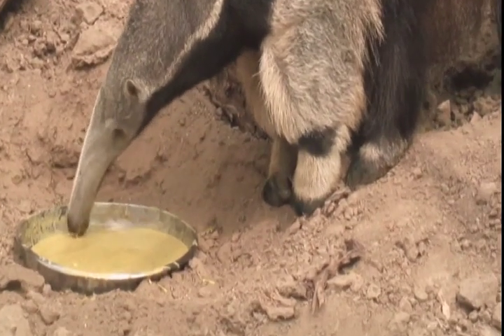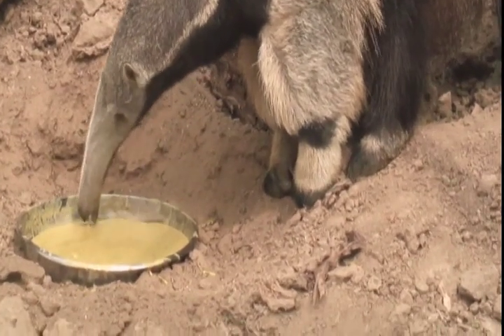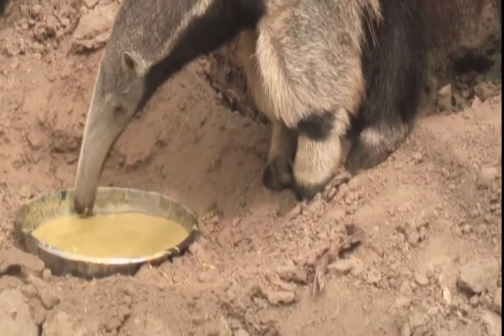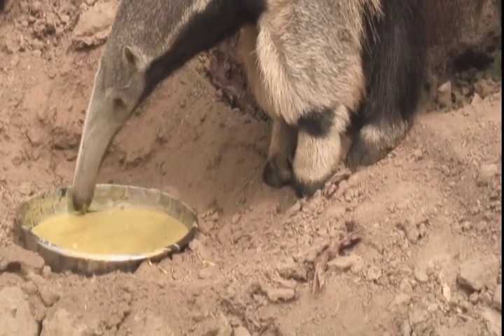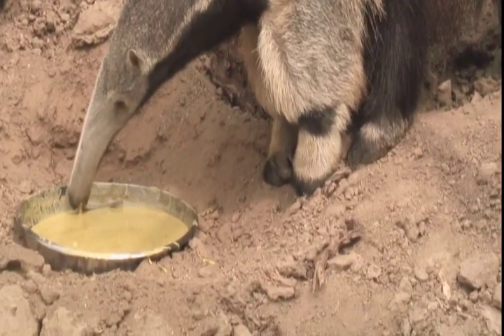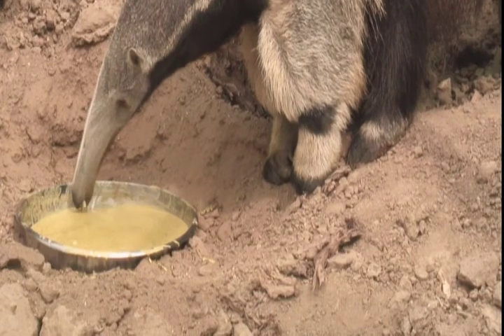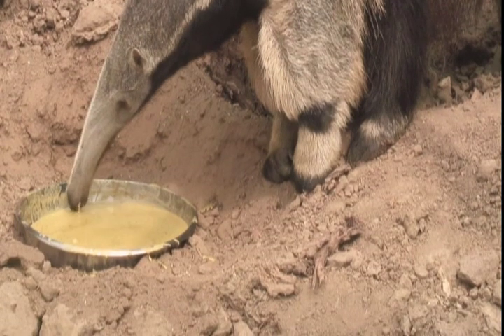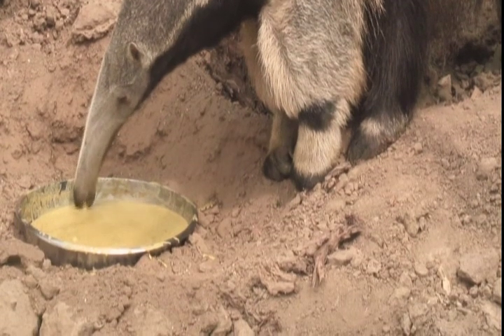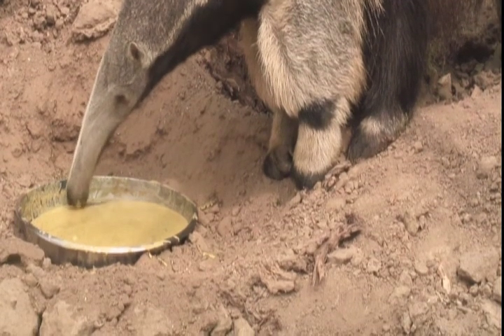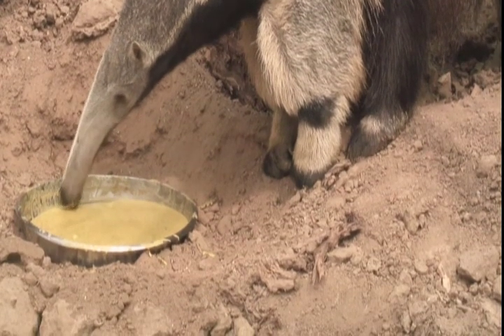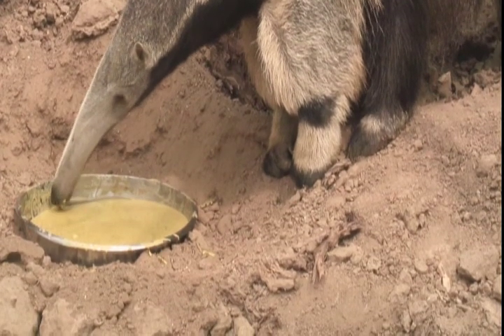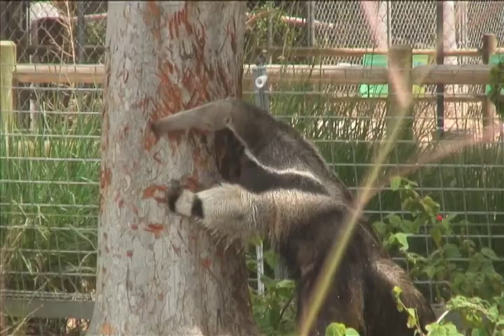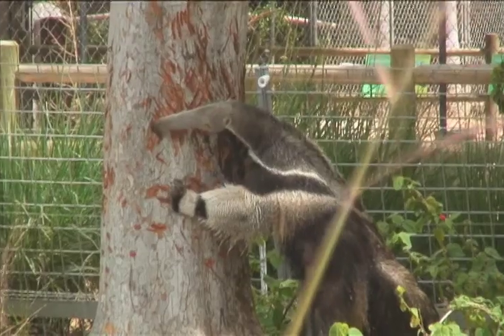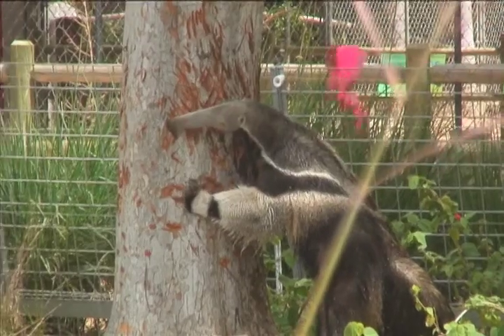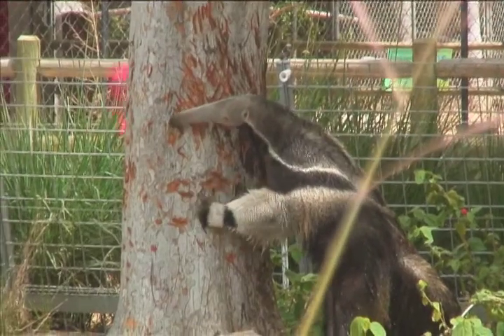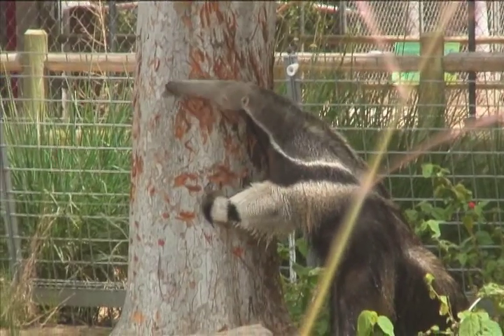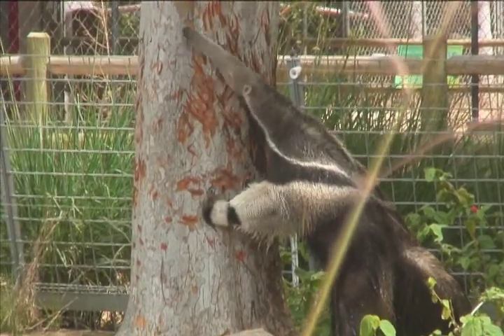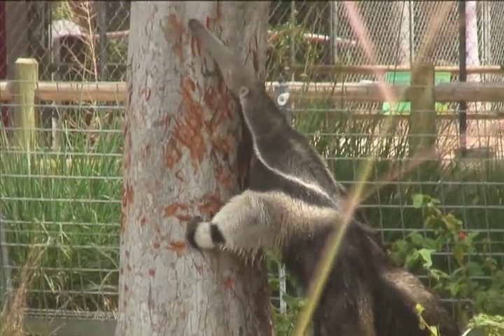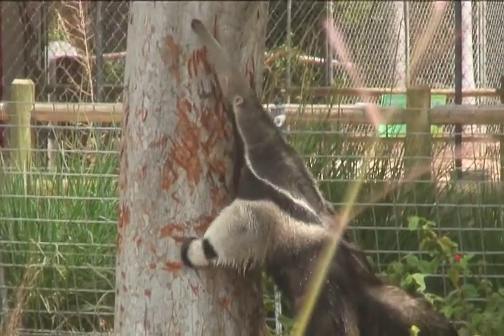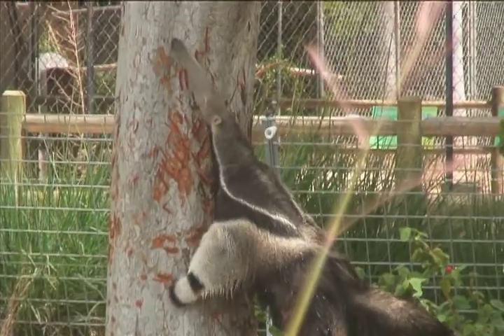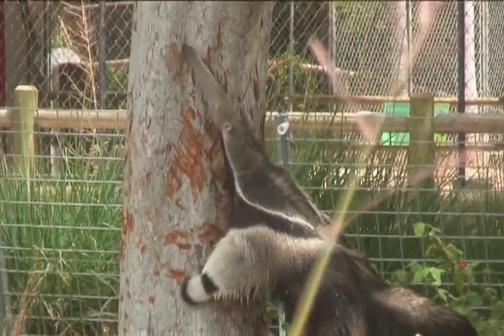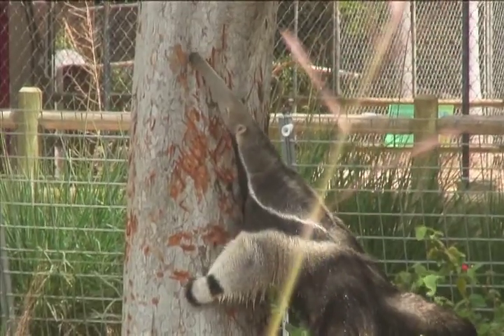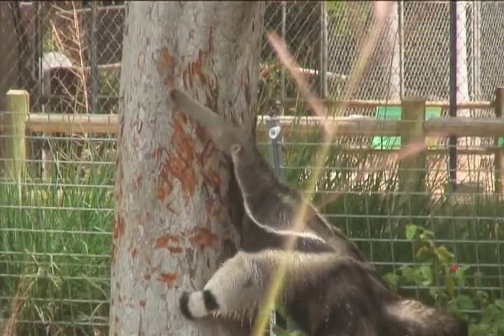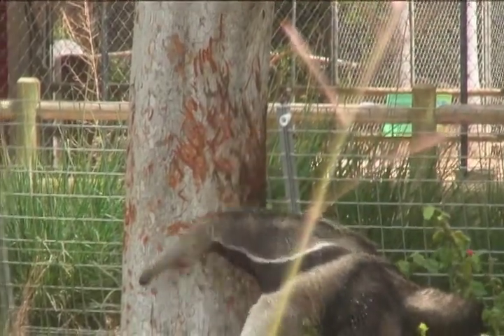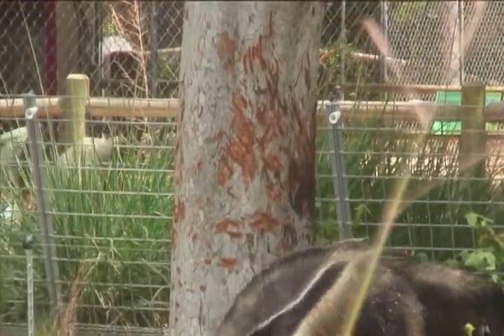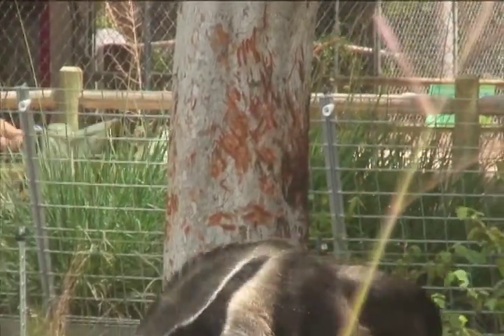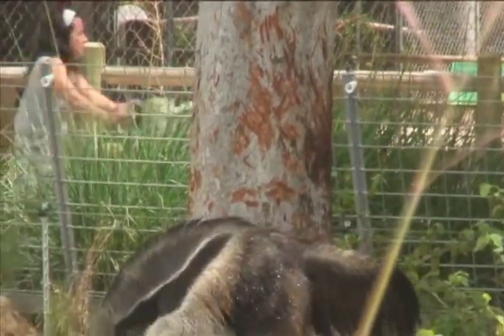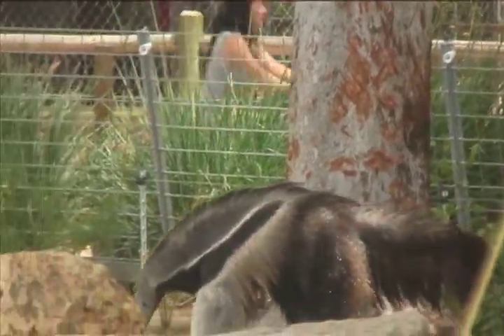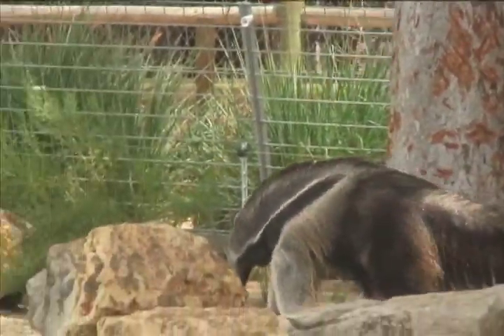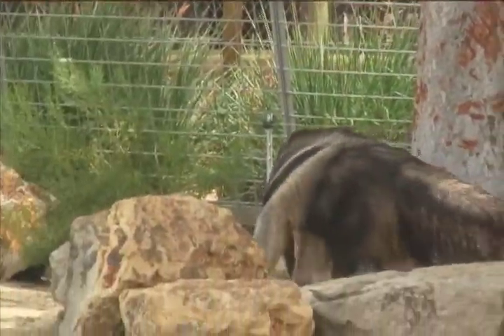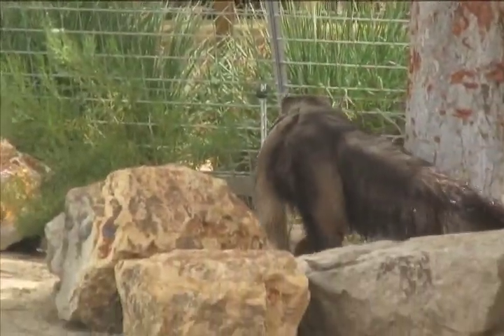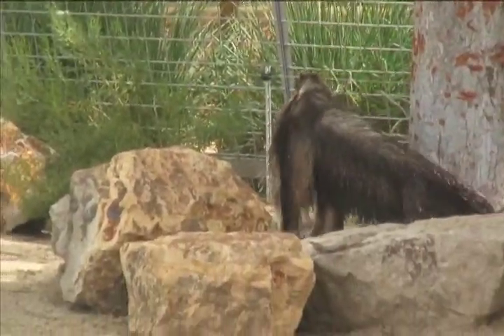Anteaters do not have any teeth. Instead, they use their sticky, two-foot-long tongue to lap up an average of 35,000 ants, termites, and soft grubs each day. They eat quickly, flicking their tongue to avoid being stung by angry ants.